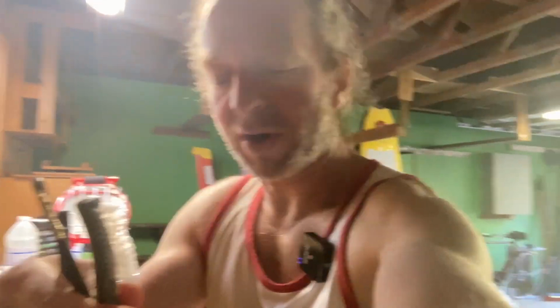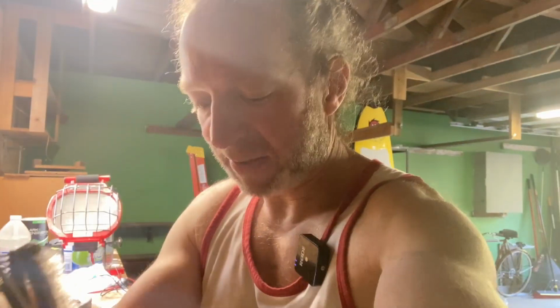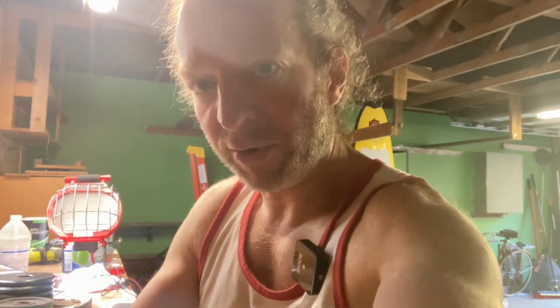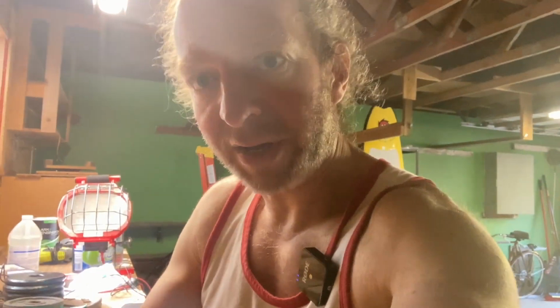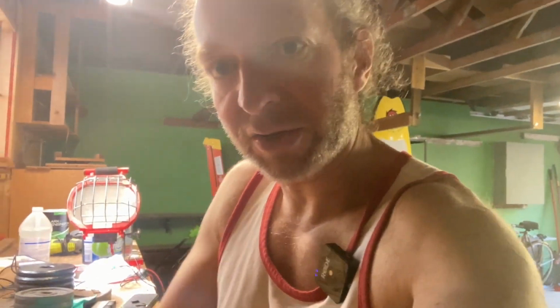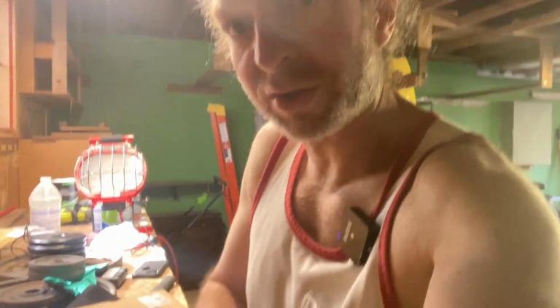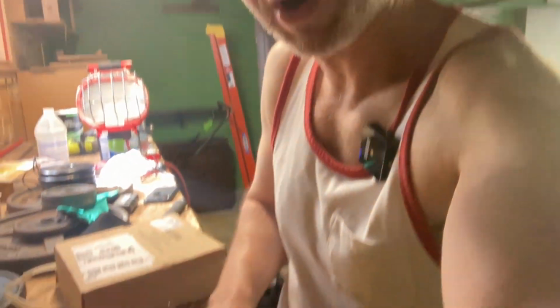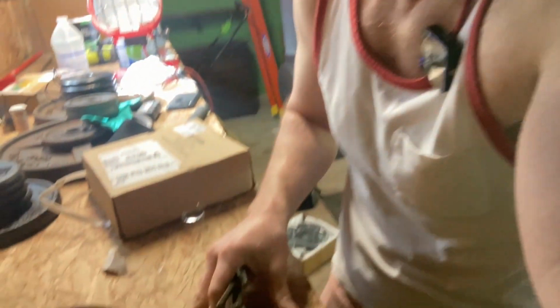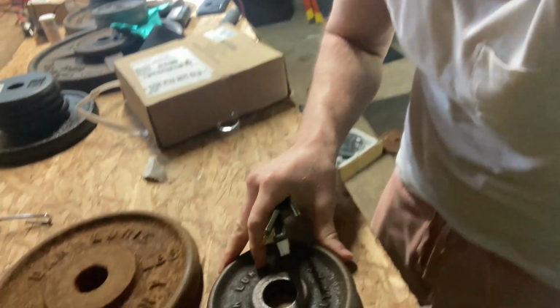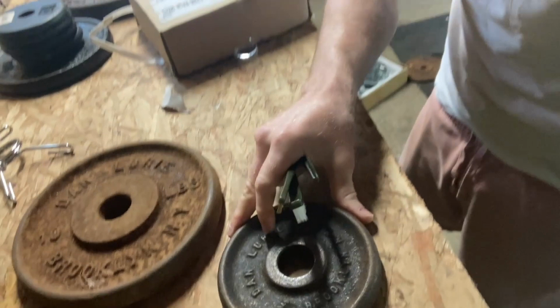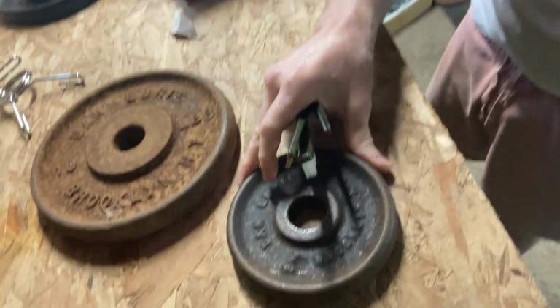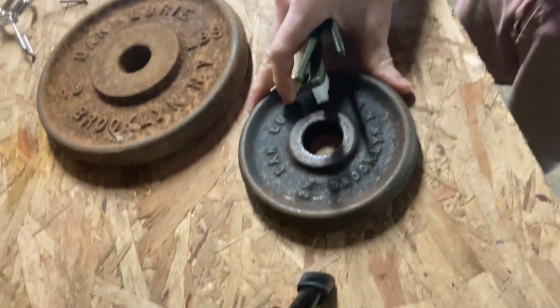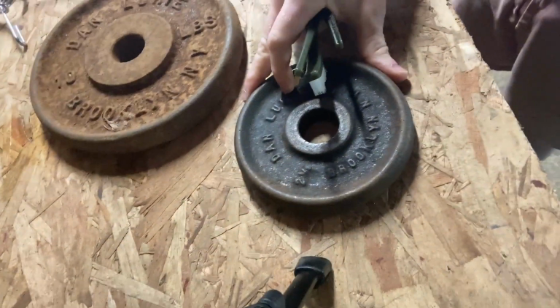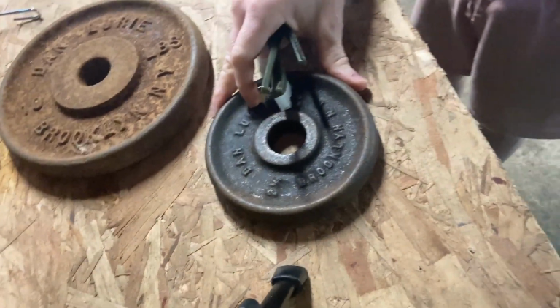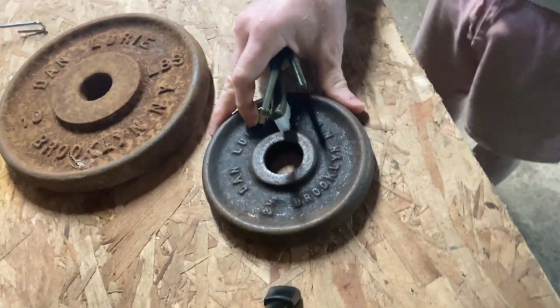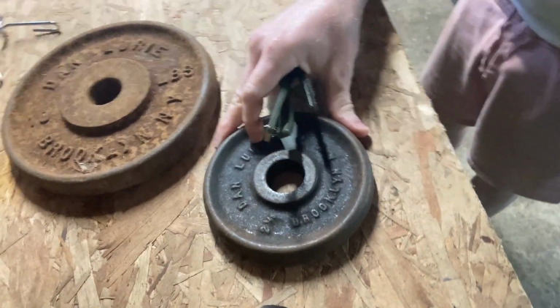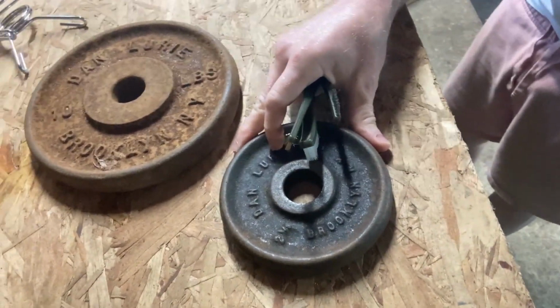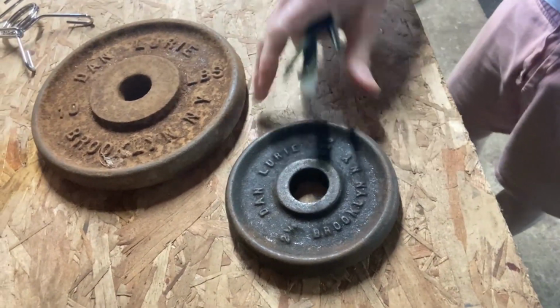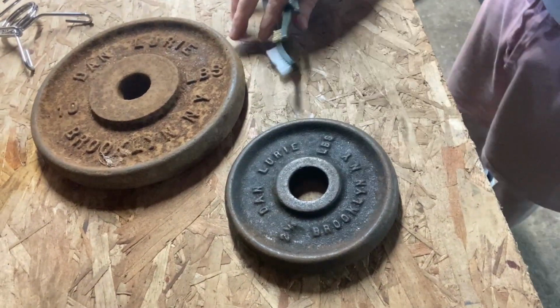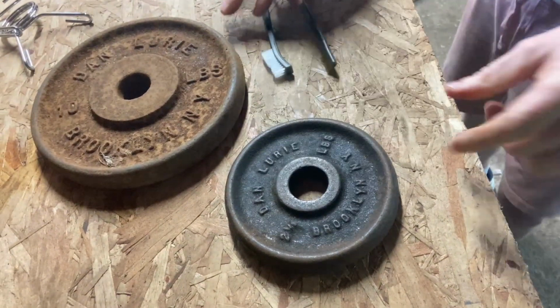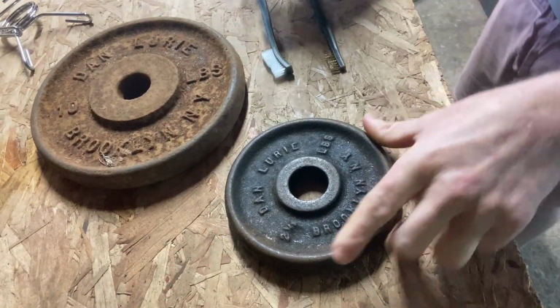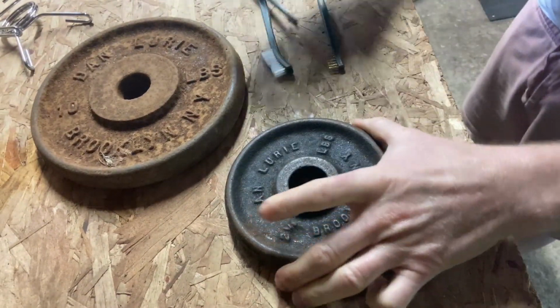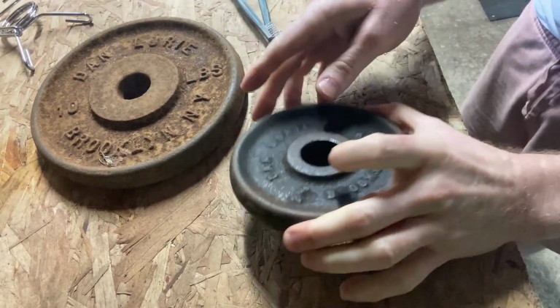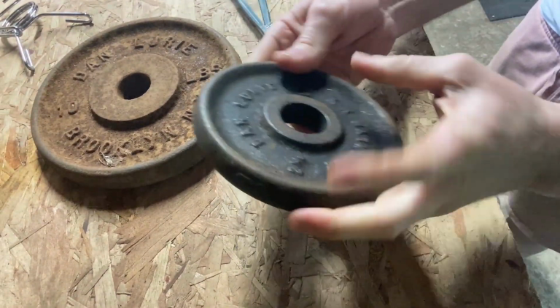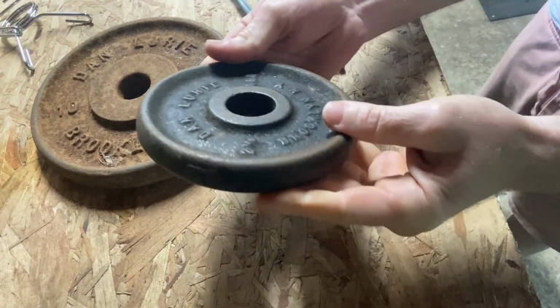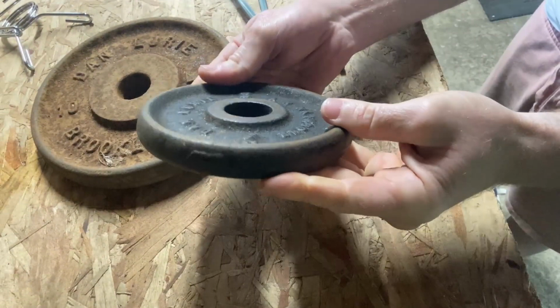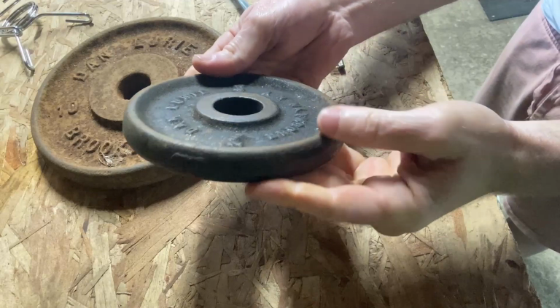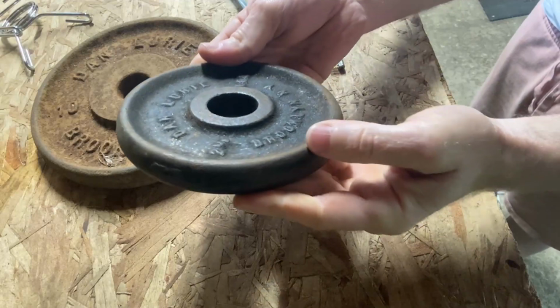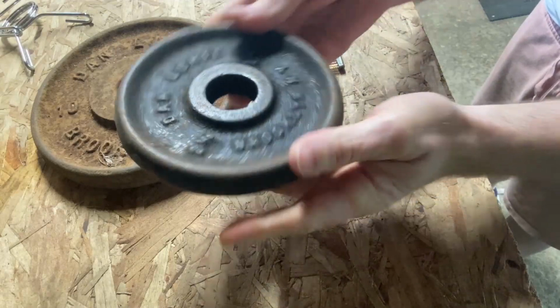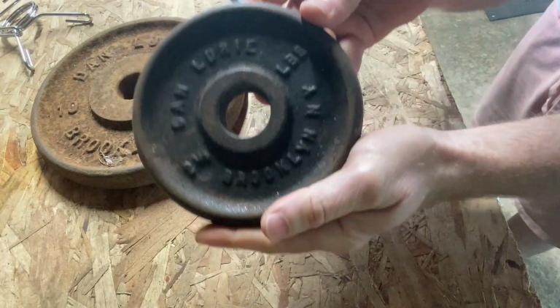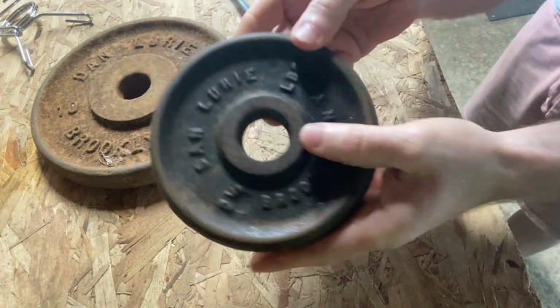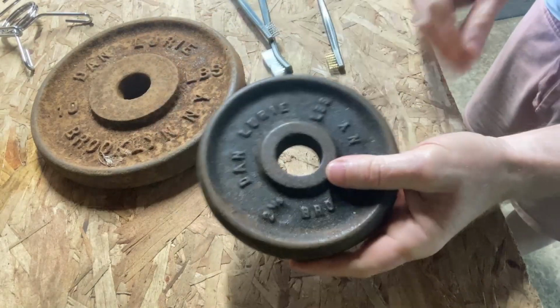Let's pan the camera down and start scrubbing. I probably should be wearing protective gear, so I'm going to be very, very careful. Let's start with this one — this one's a Dan Lurie 2½ pound plate, Brooklyn, New York.